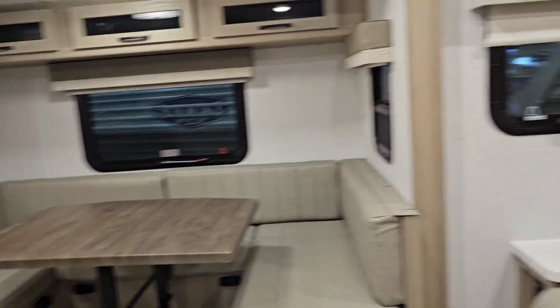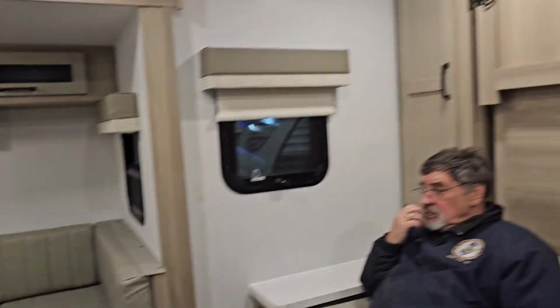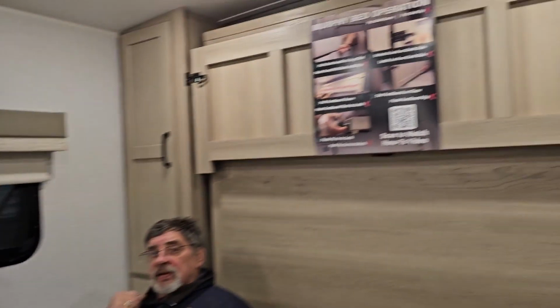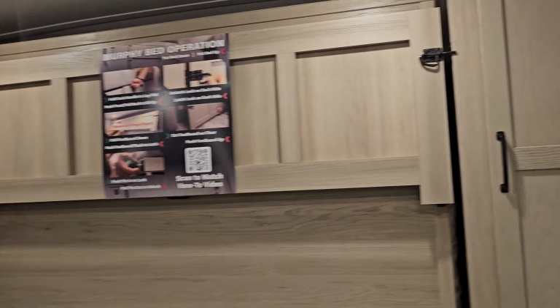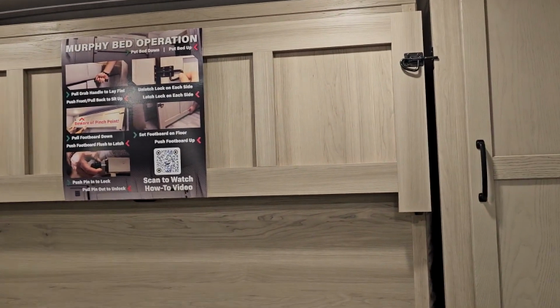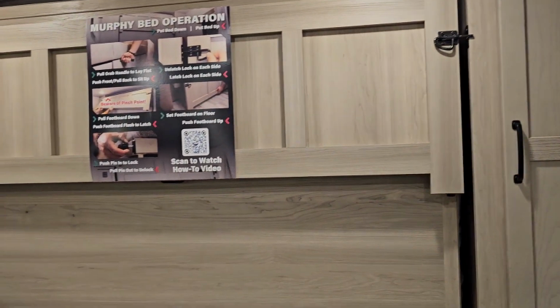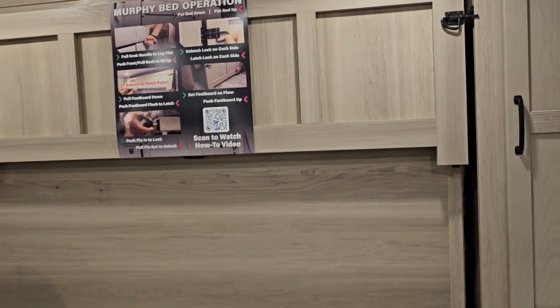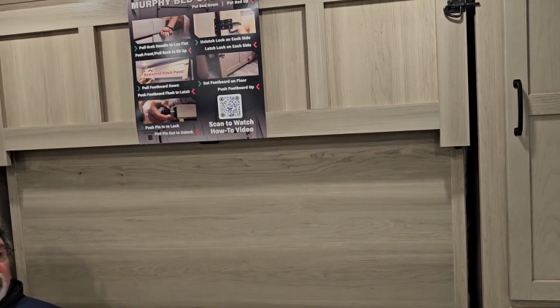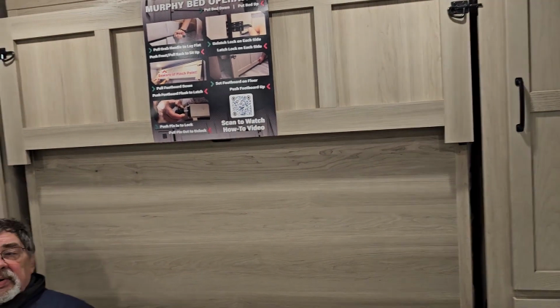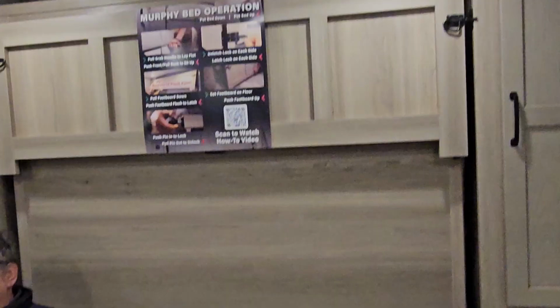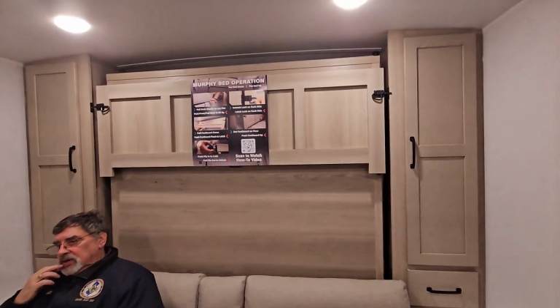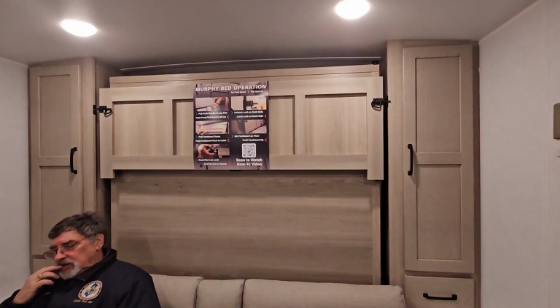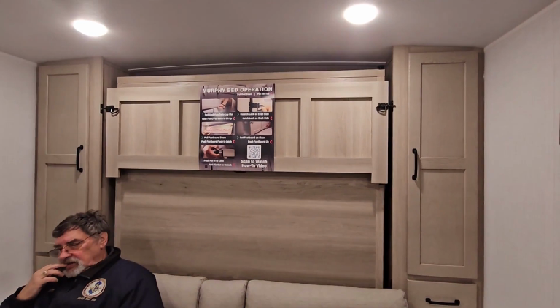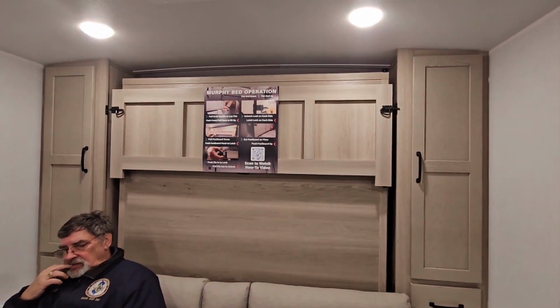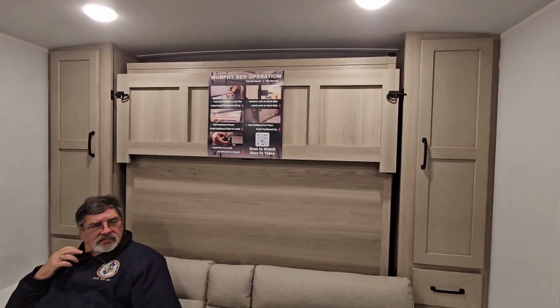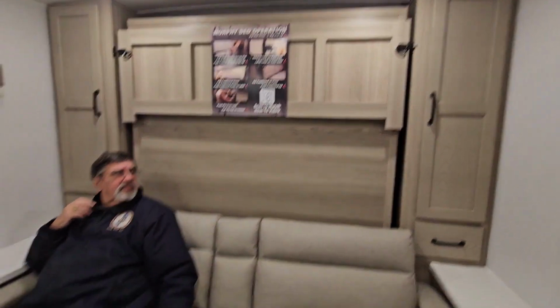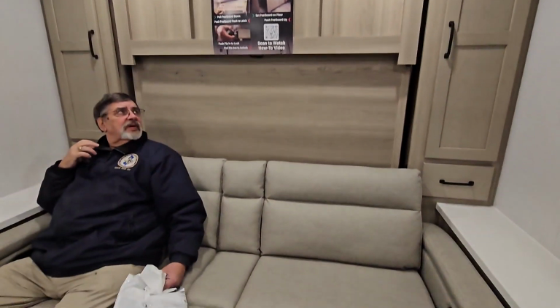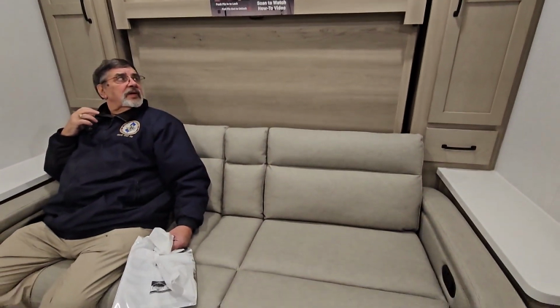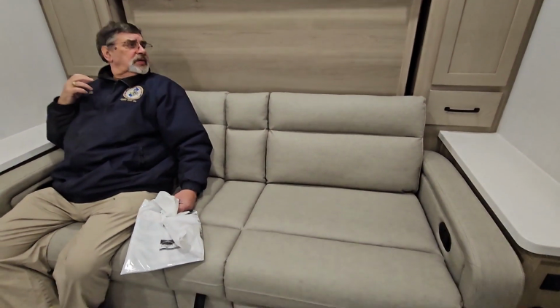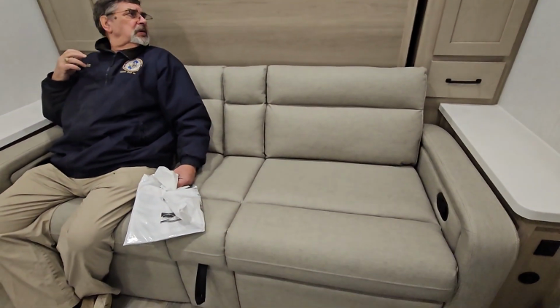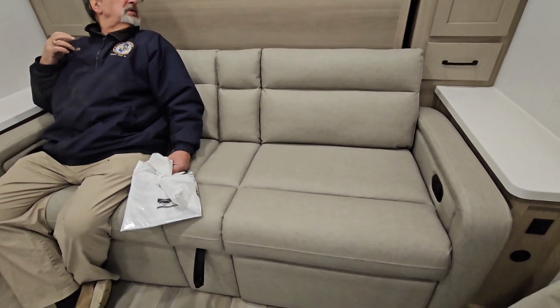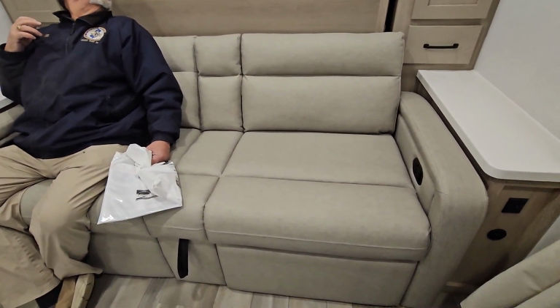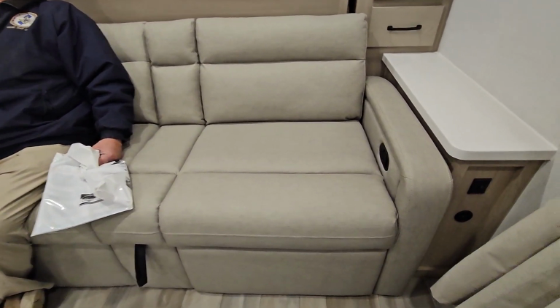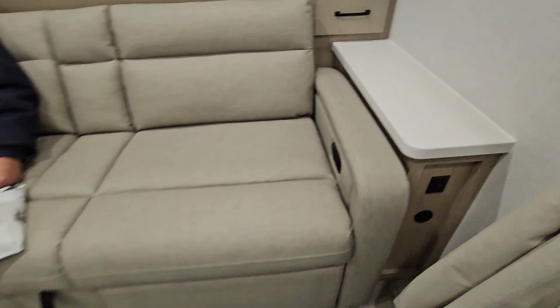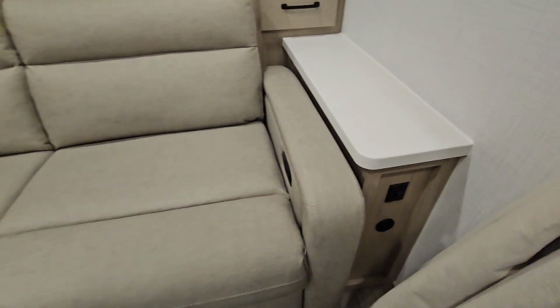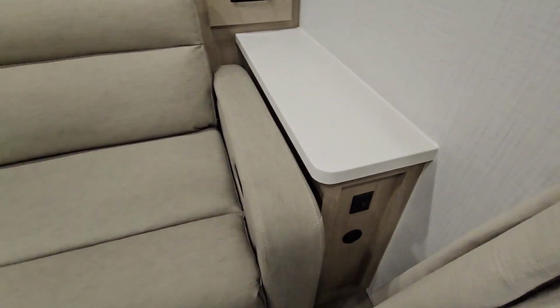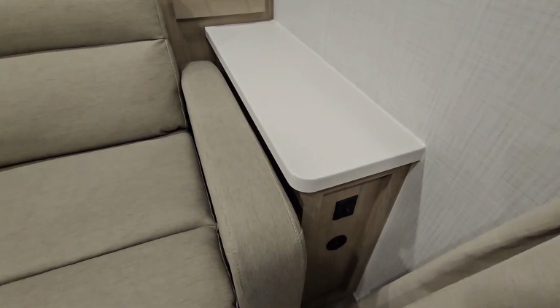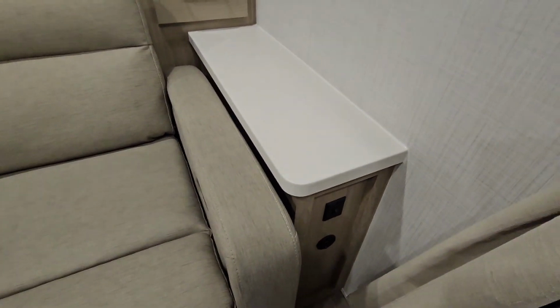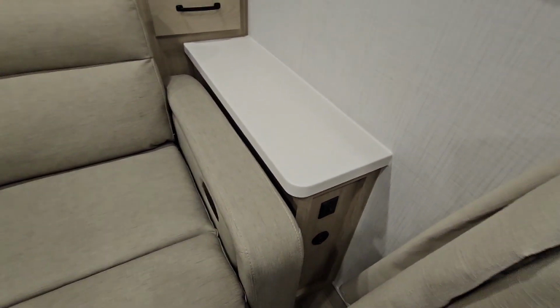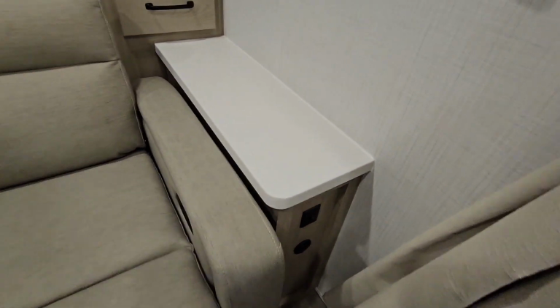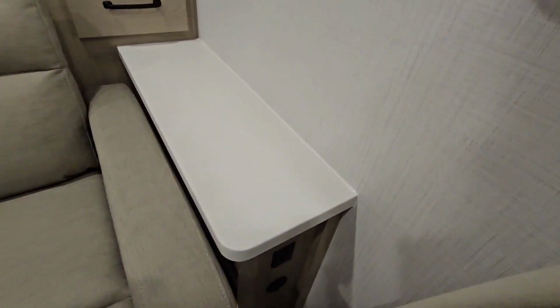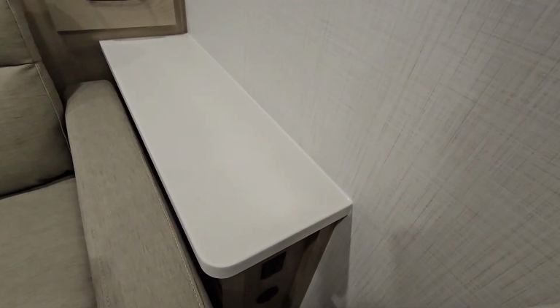This is a Murphy bed setup with a couch, and USB plugs over here.